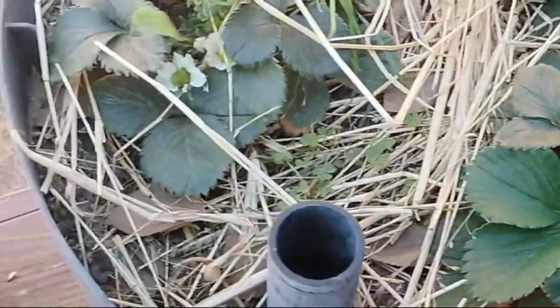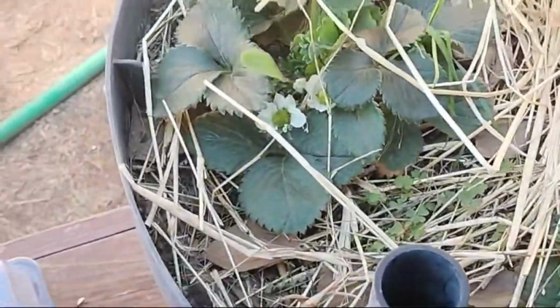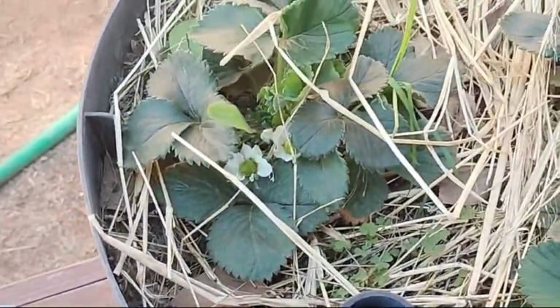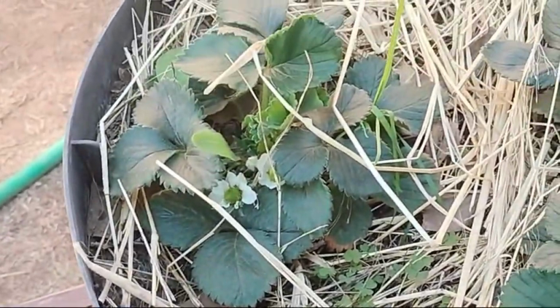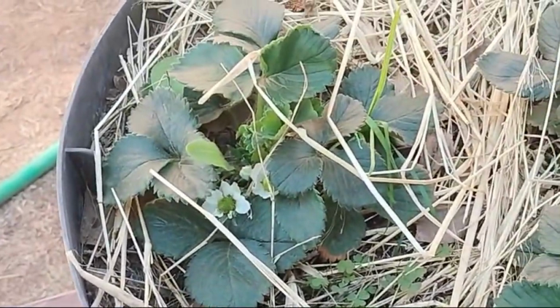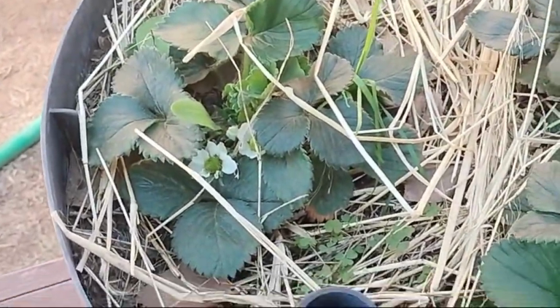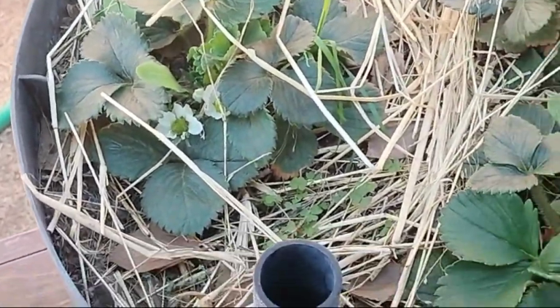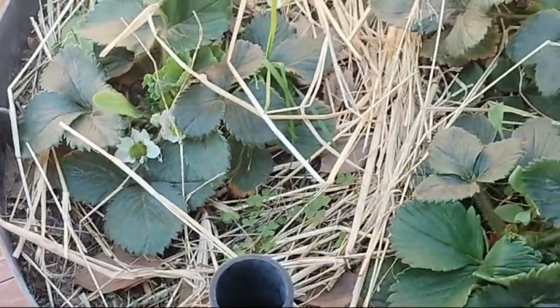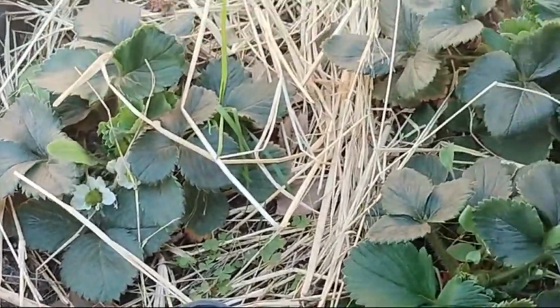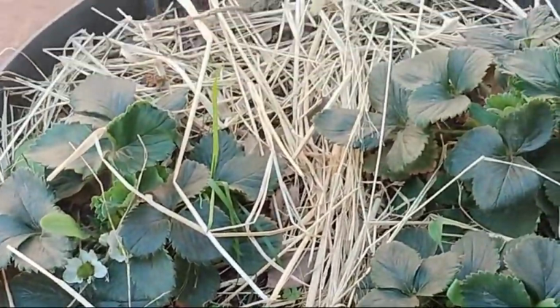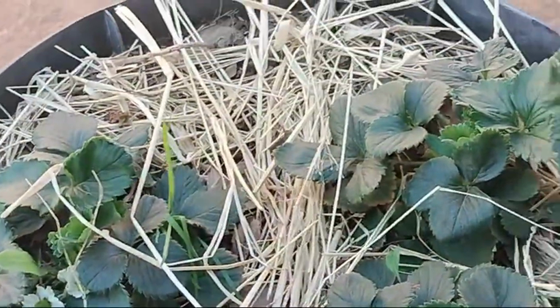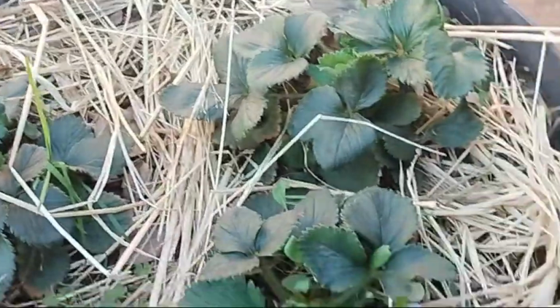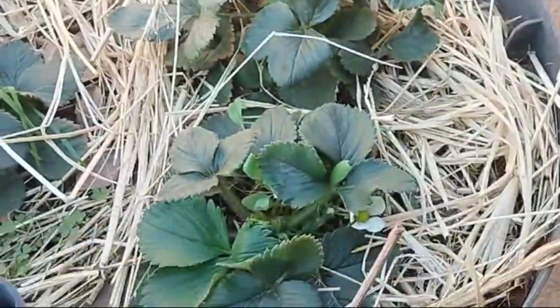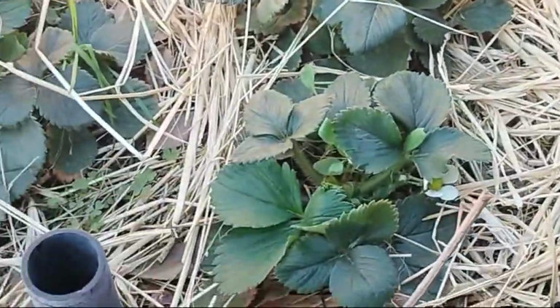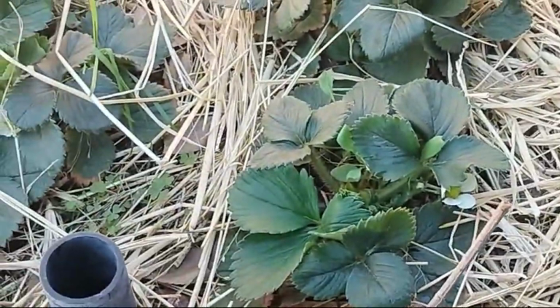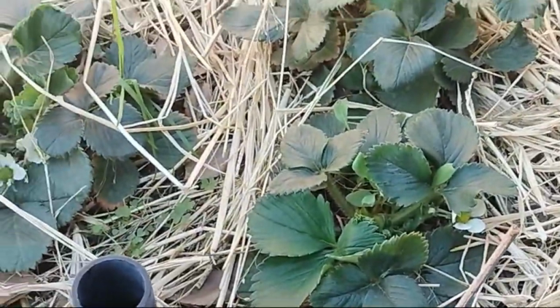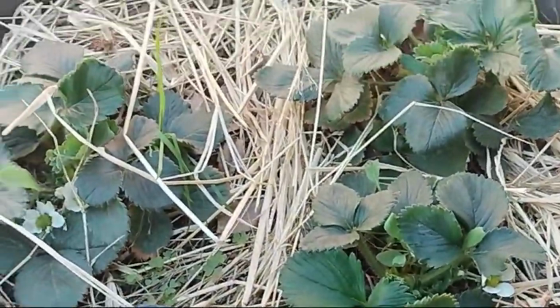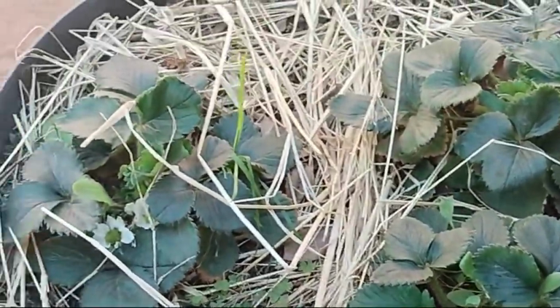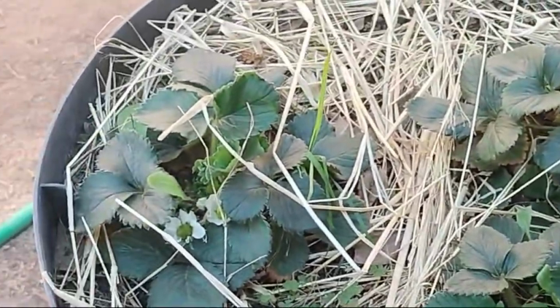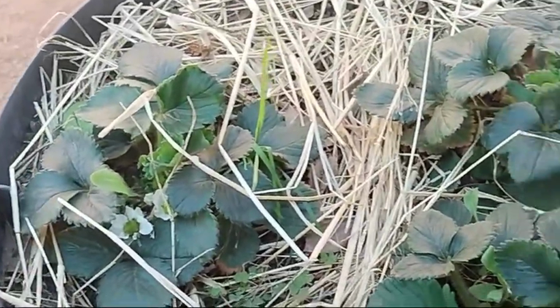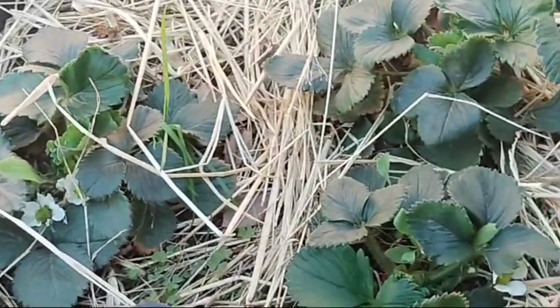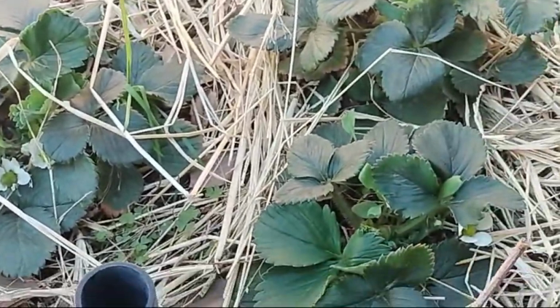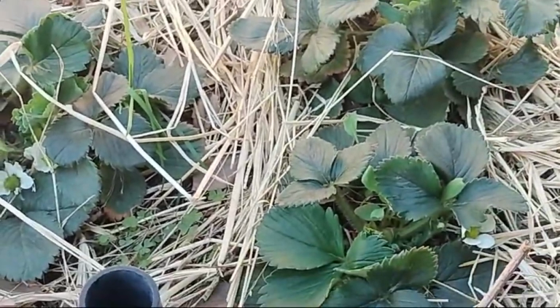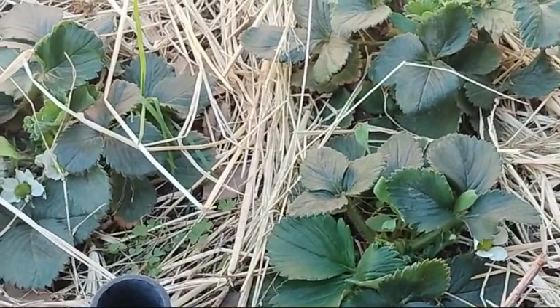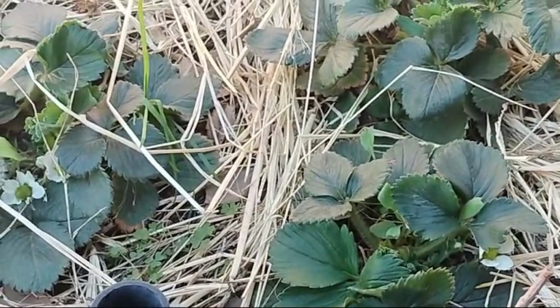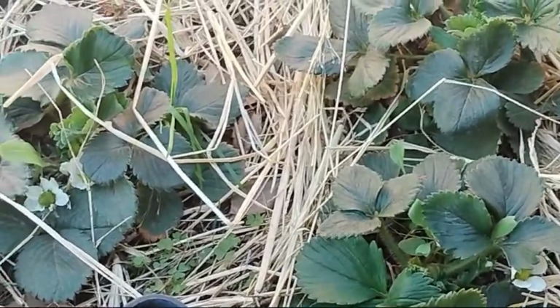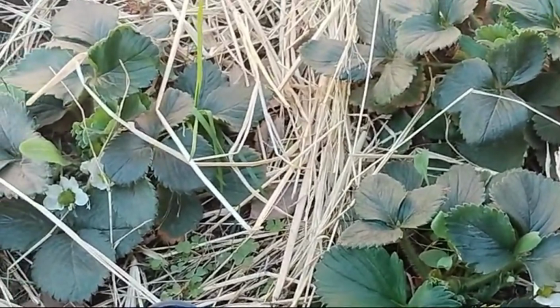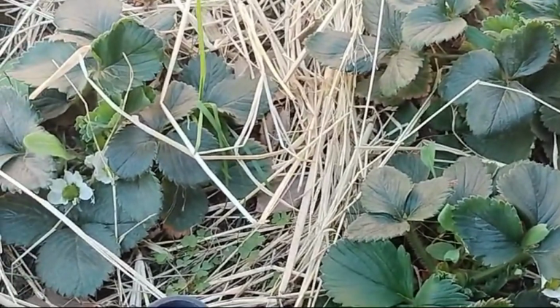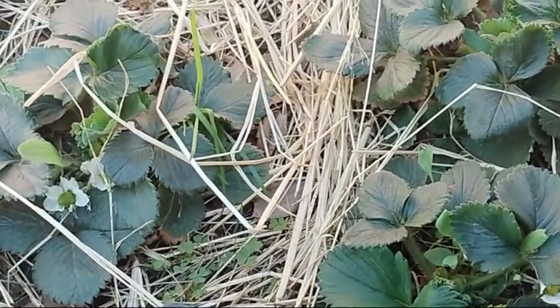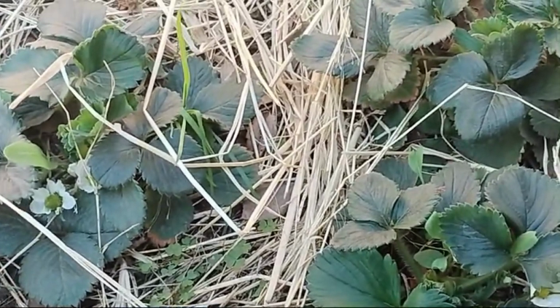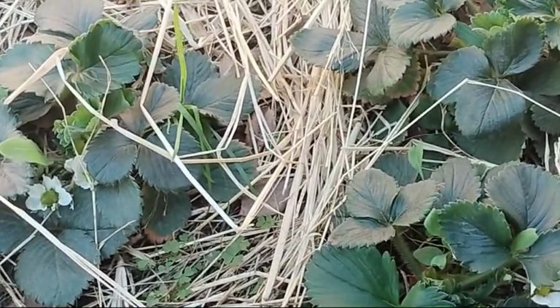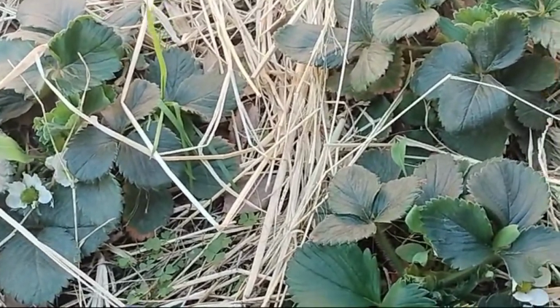My strawberries are looking super strong and starting to make little flowers, so the race between us and the birds will be on pretty soon. I'm going to put some bird netting up this year — I have learned my lesson.